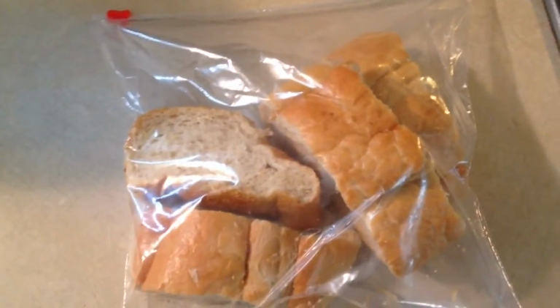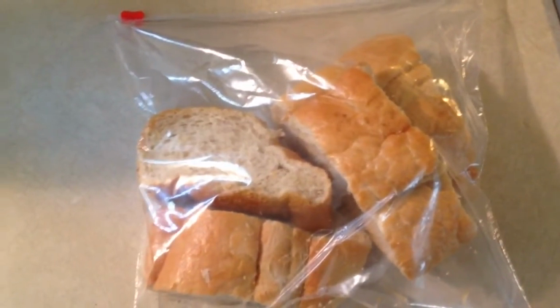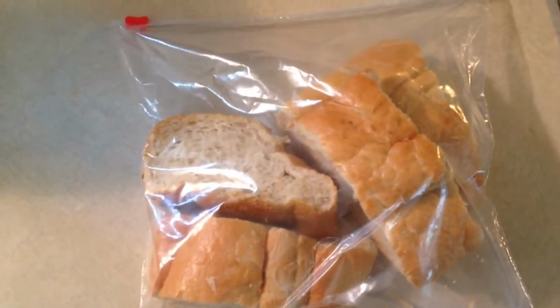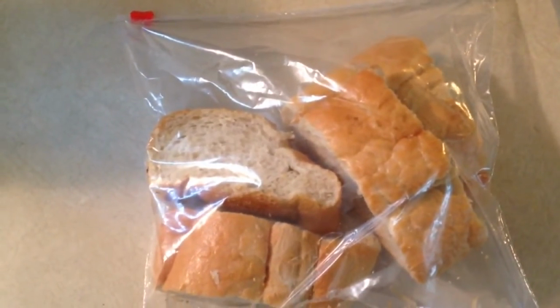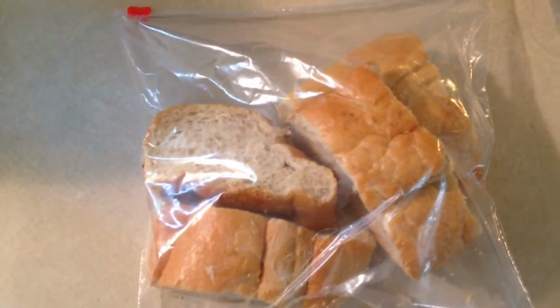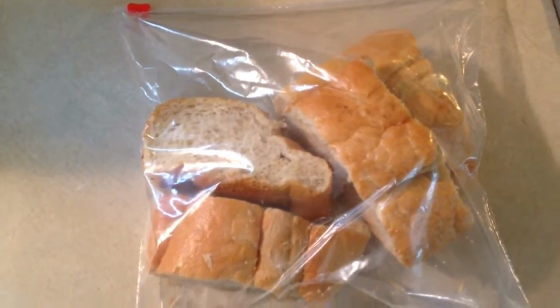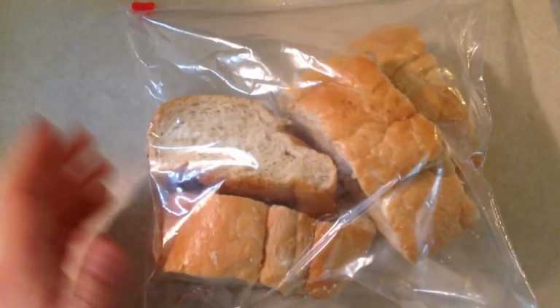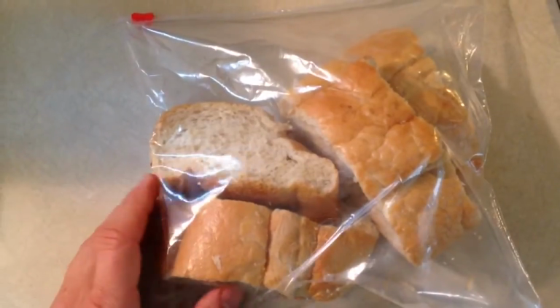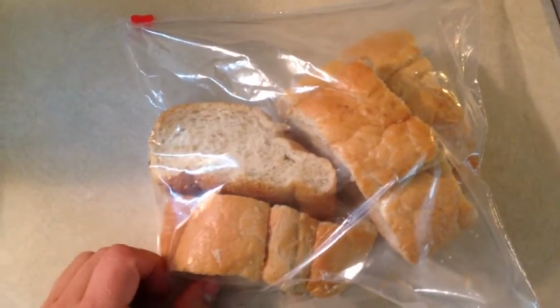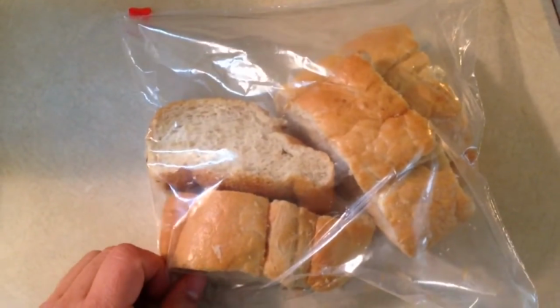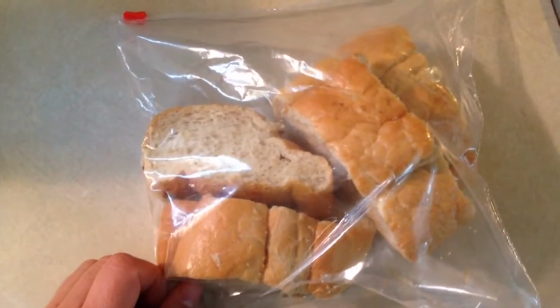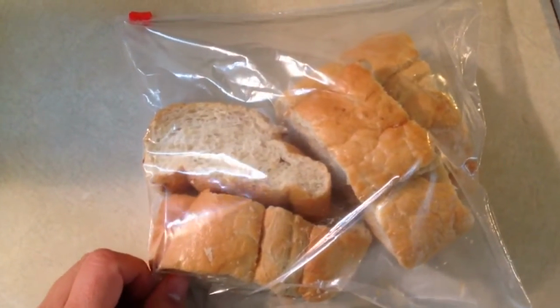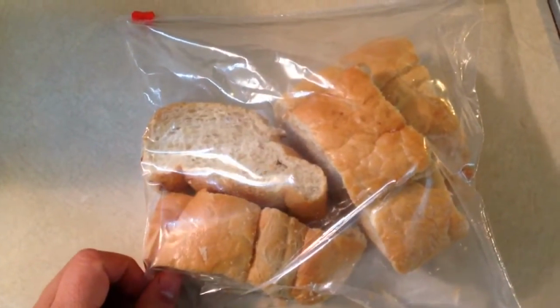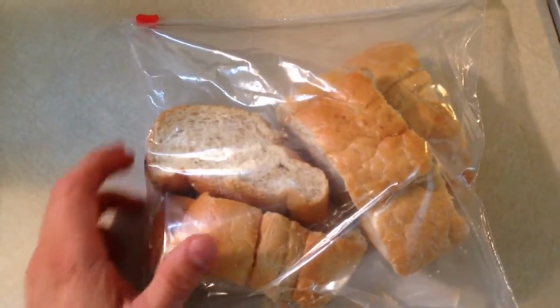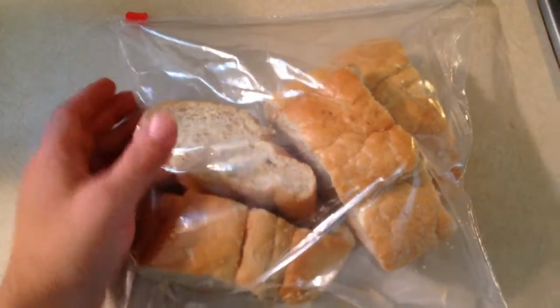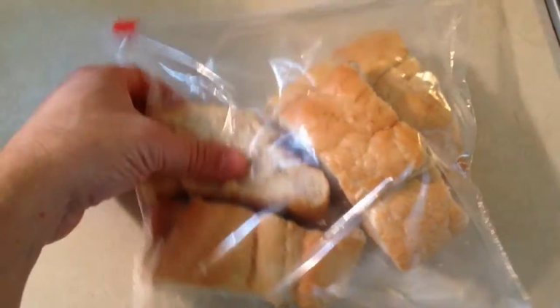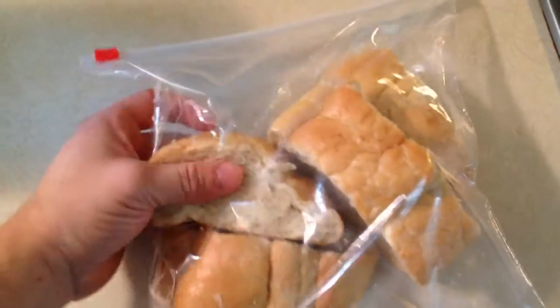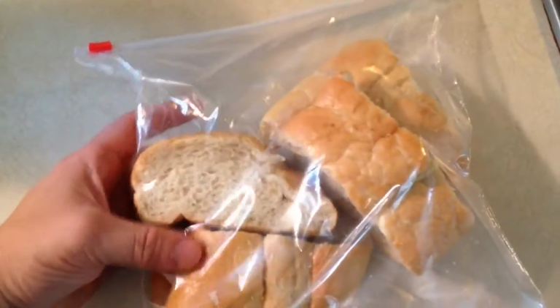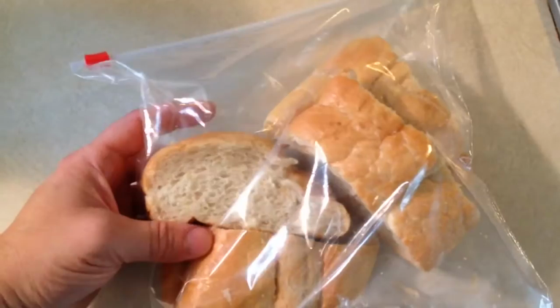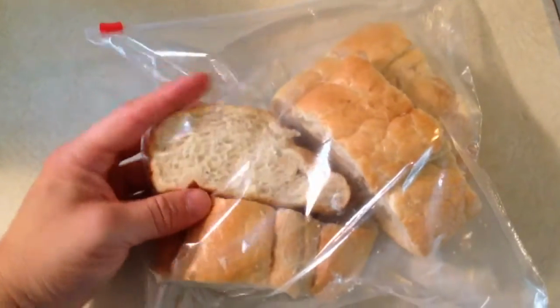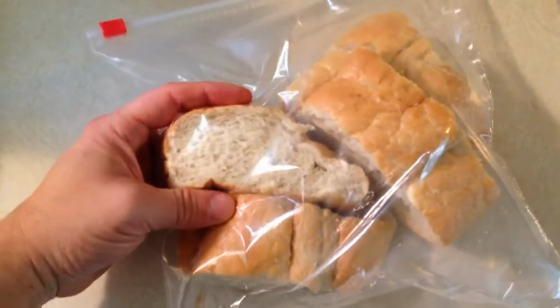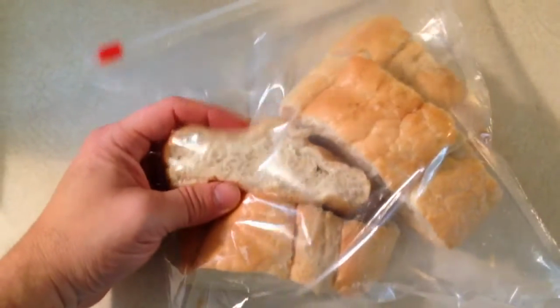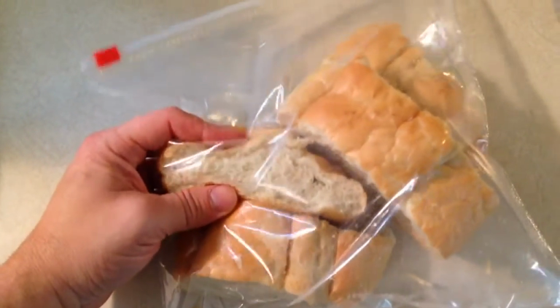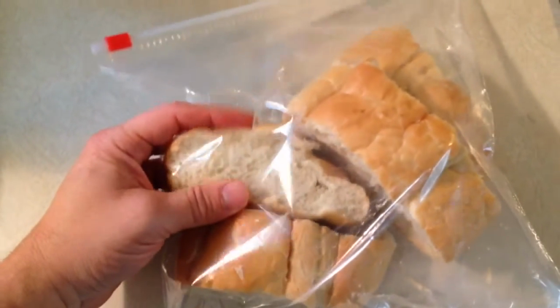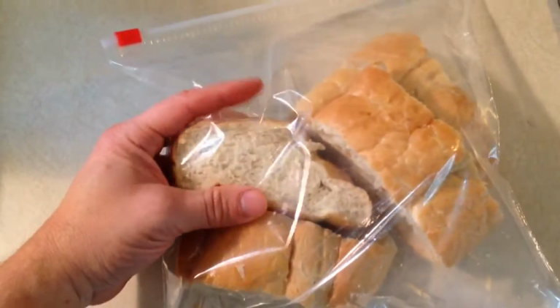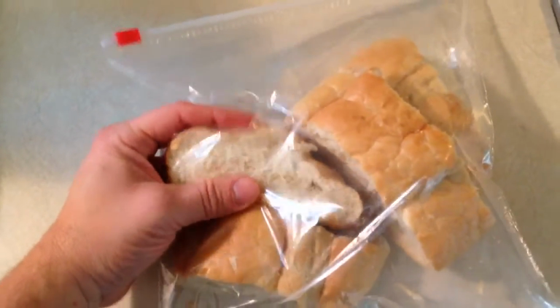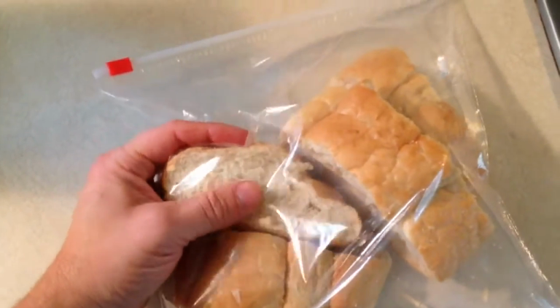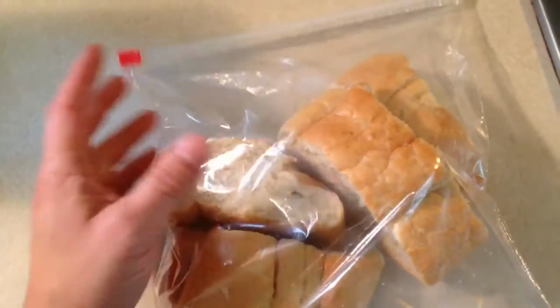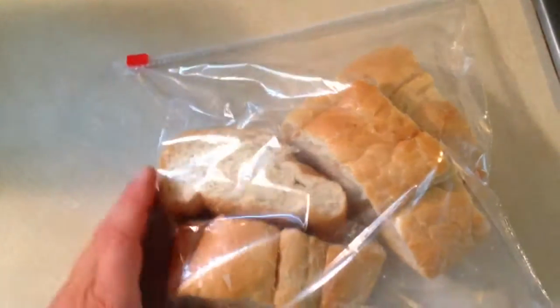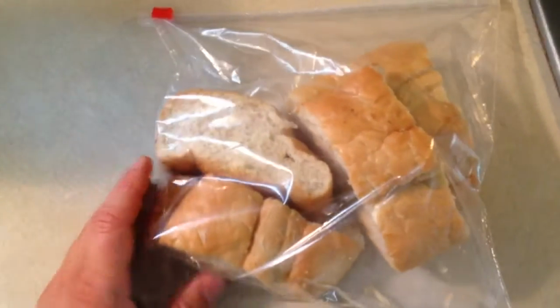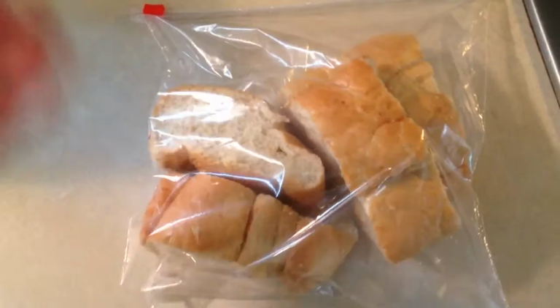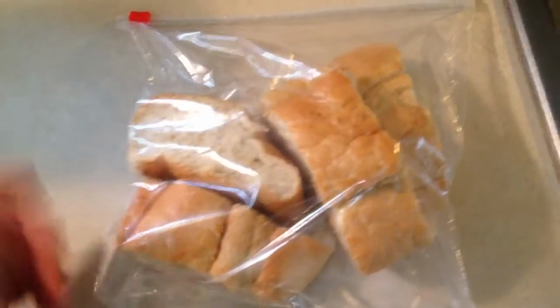So you can't enjoy it or eat it the next day. We found that if you cut it up into pieces and put it into a Ziploc bag, it actually stays fresh and doesn't get hard as a rock the next day — you can actually have it again.